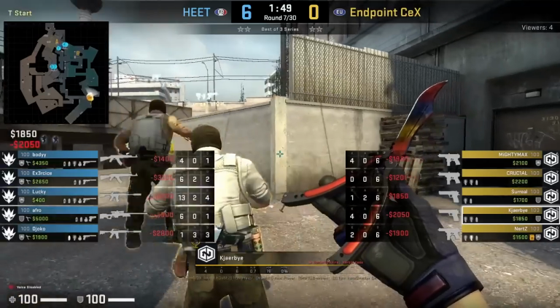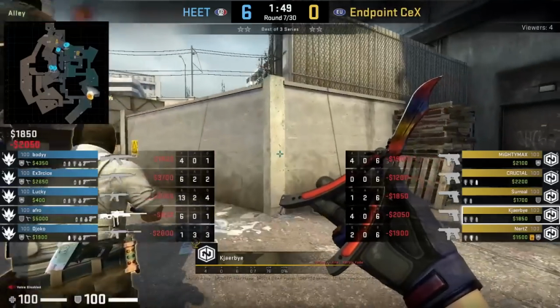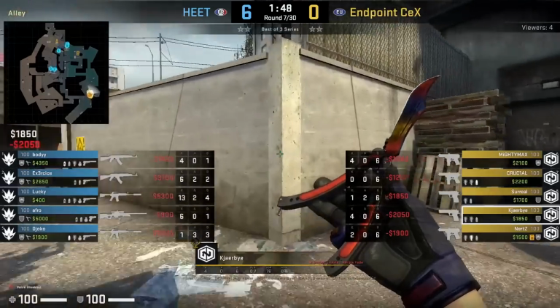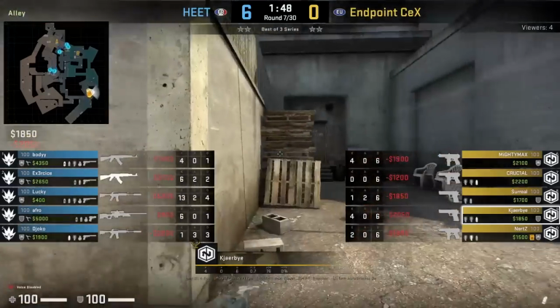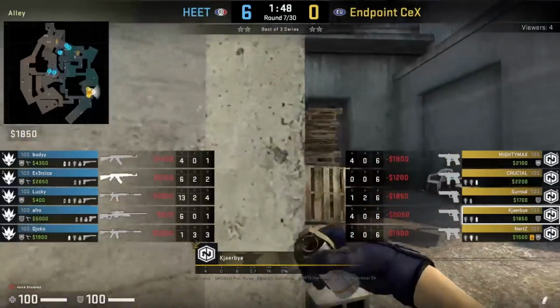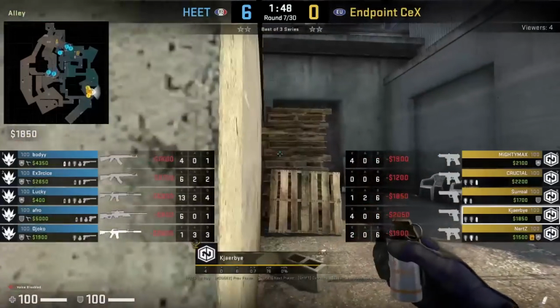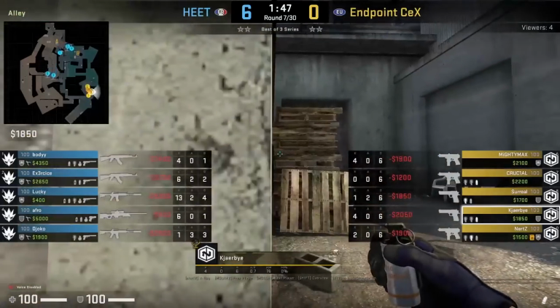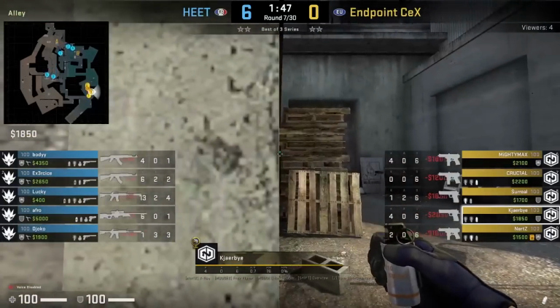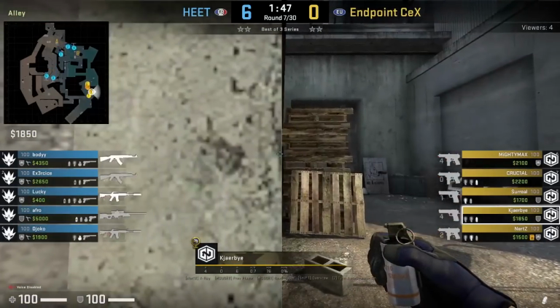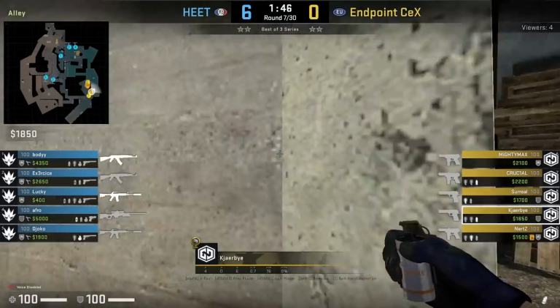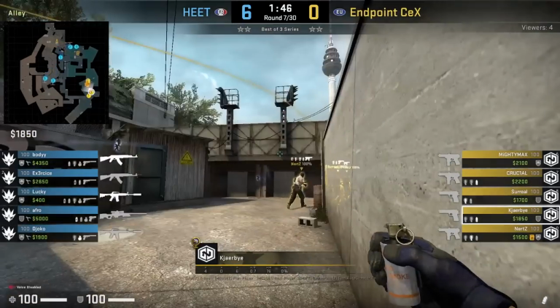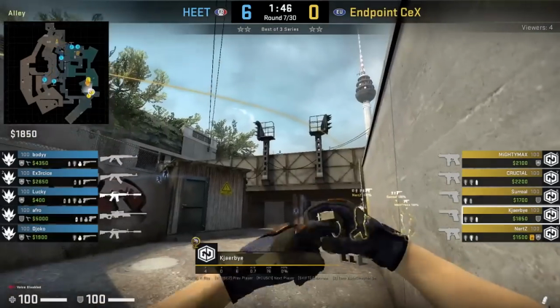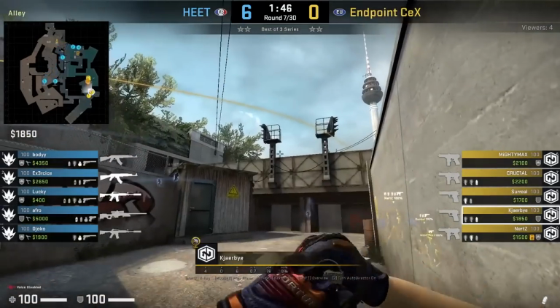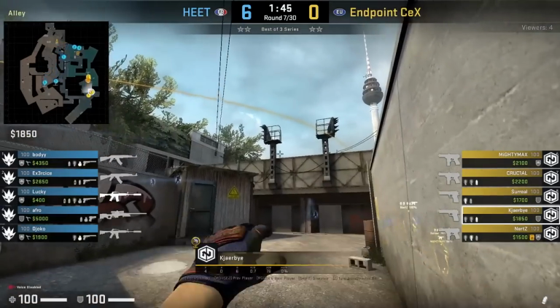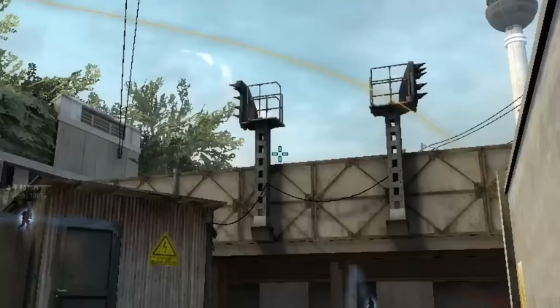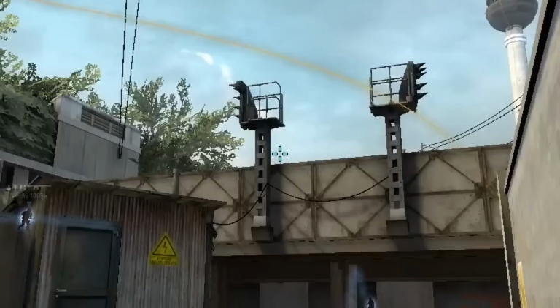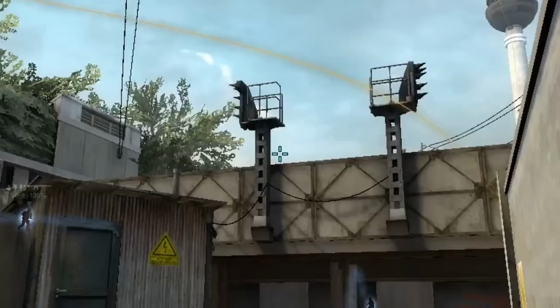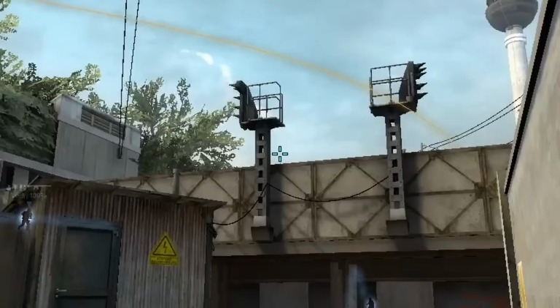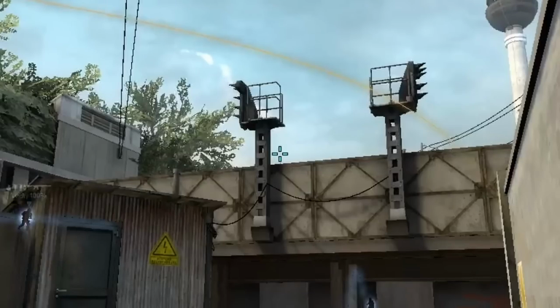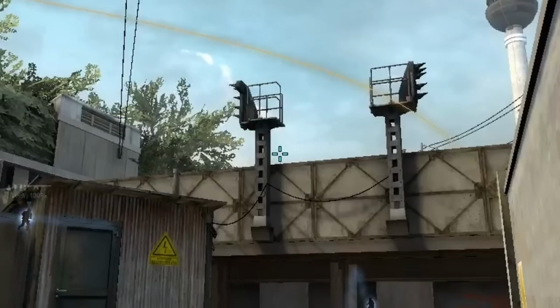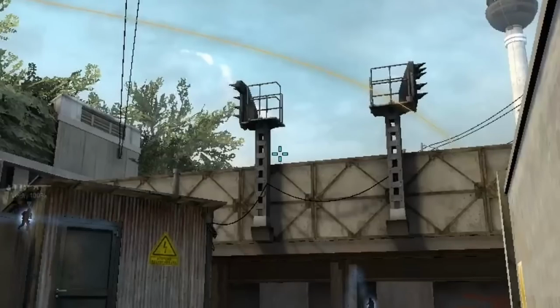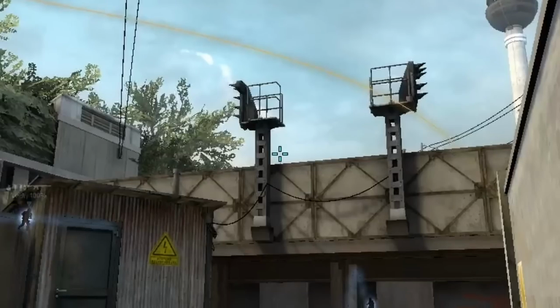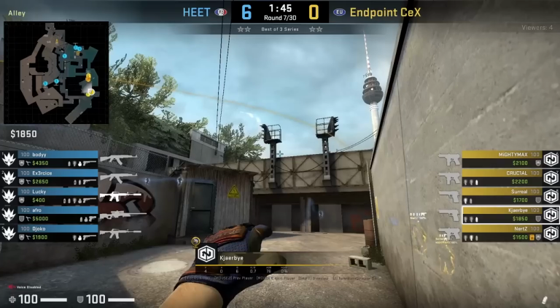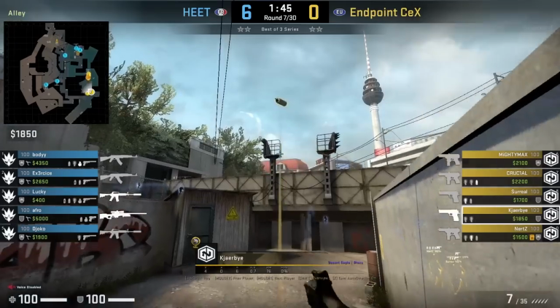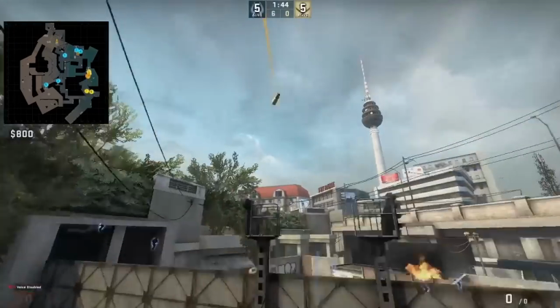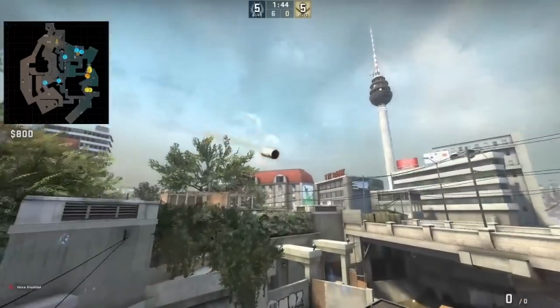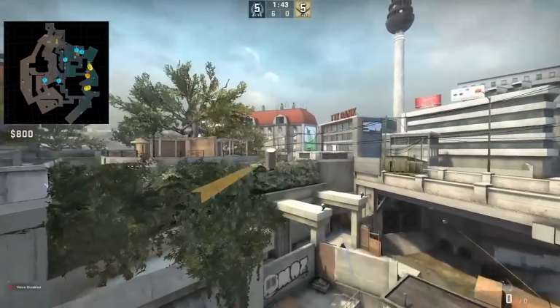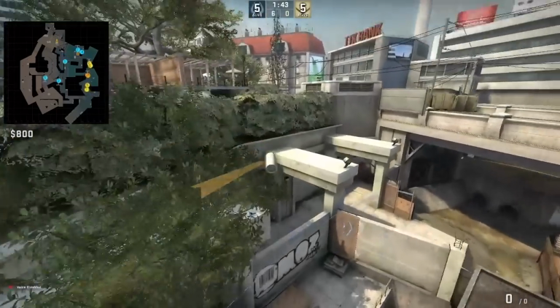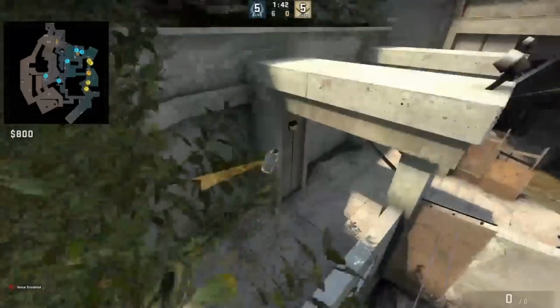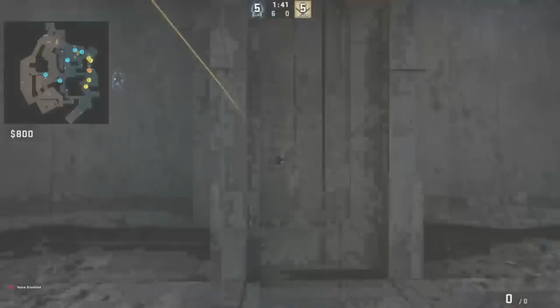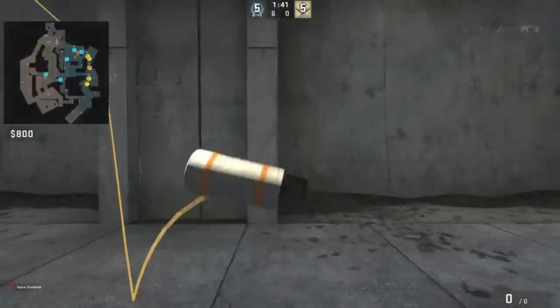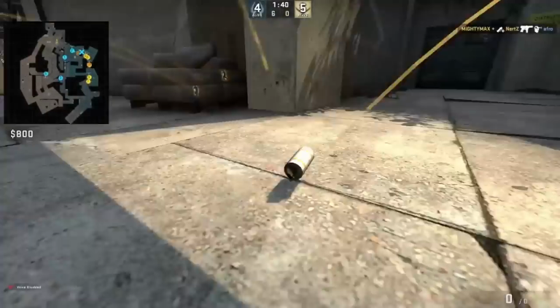KRB with a super easy graffiti smoke, positioned with the end of this wall, aims at the antenna — unfortunately you can't see it because of the crosshair, but there's an antenna sticking out of the building — then jump throw.